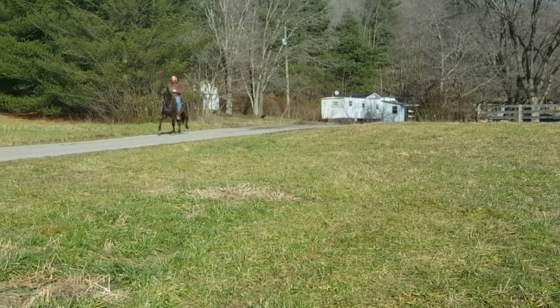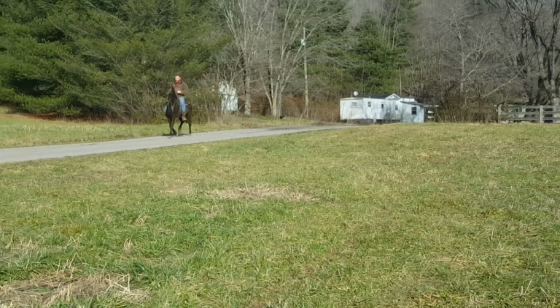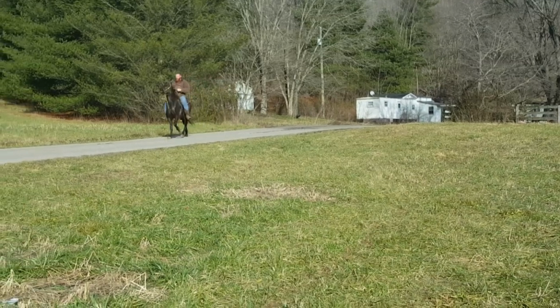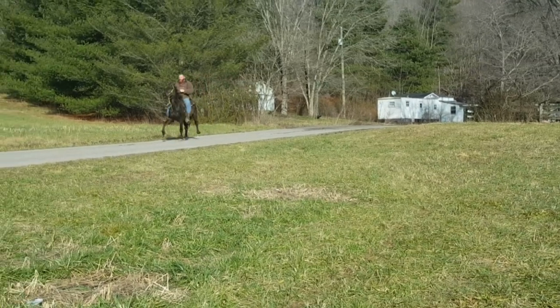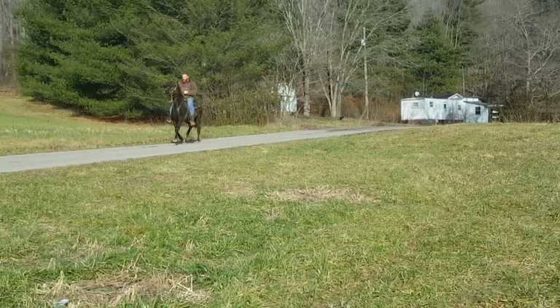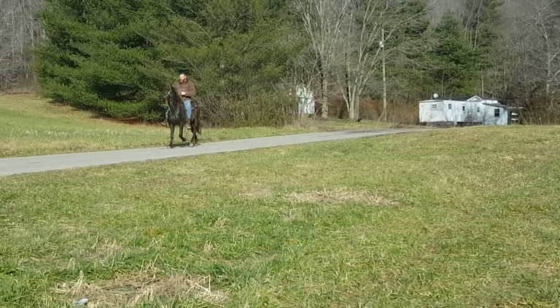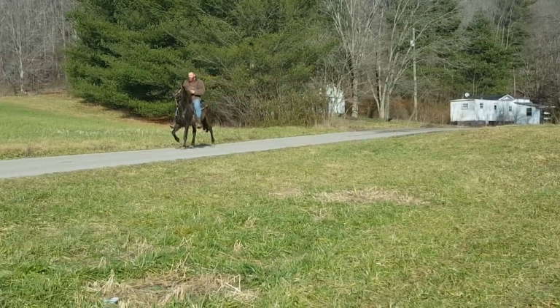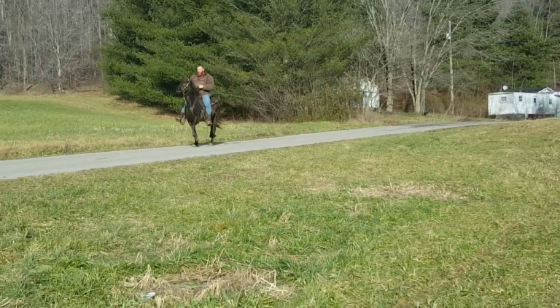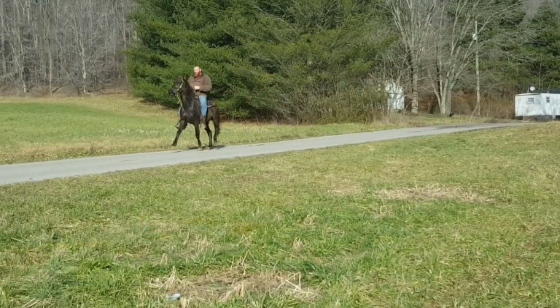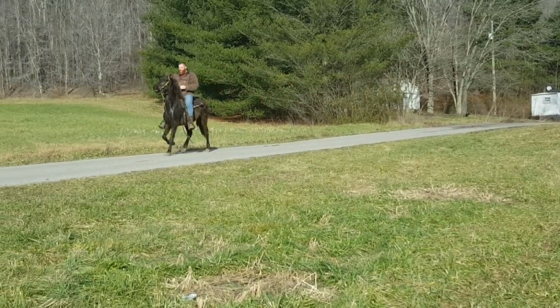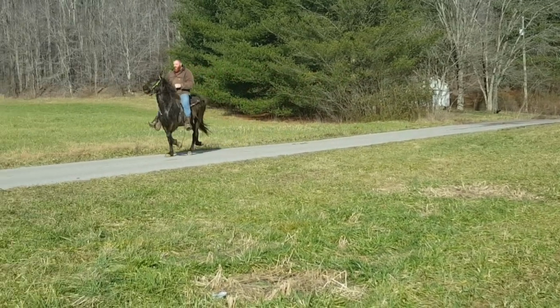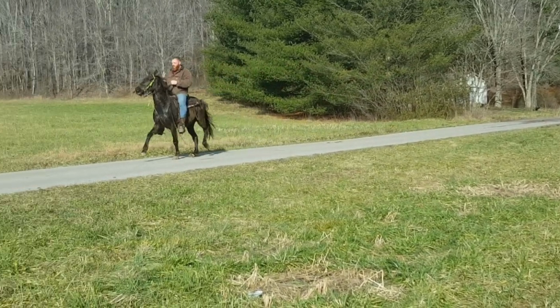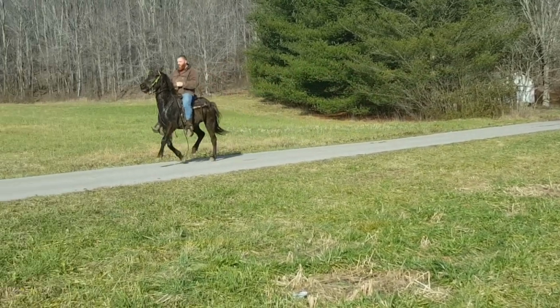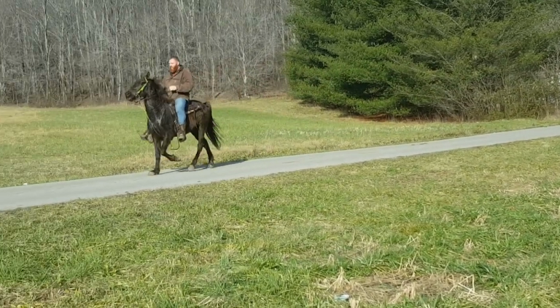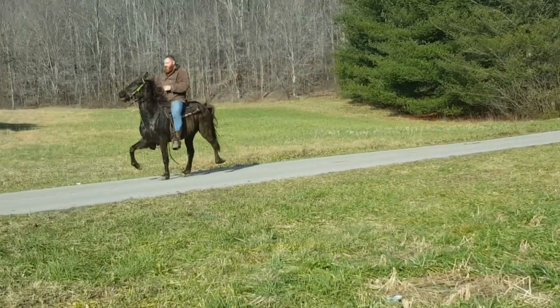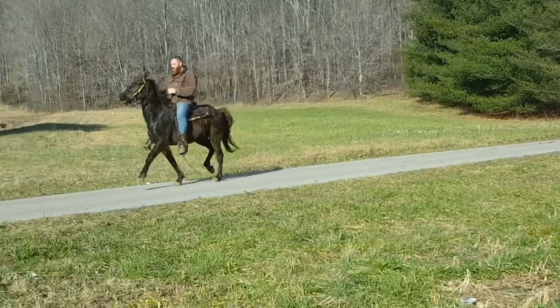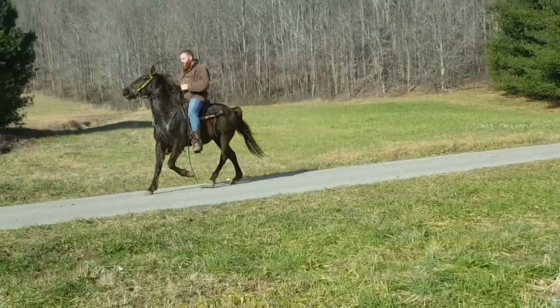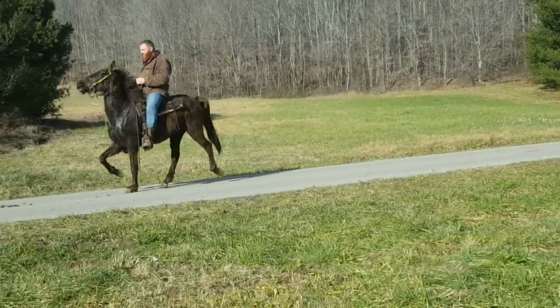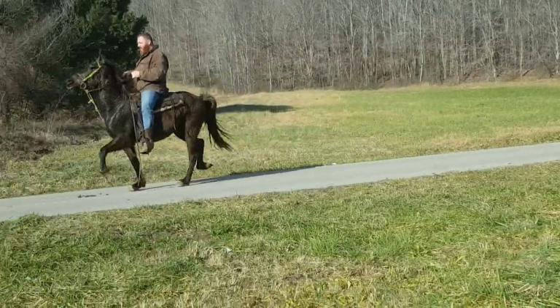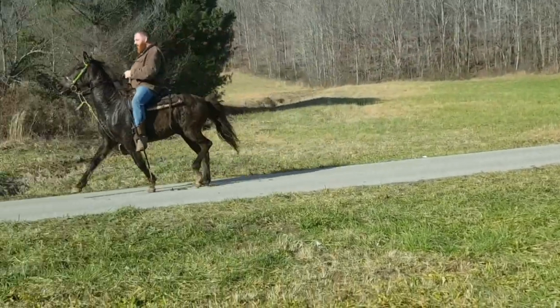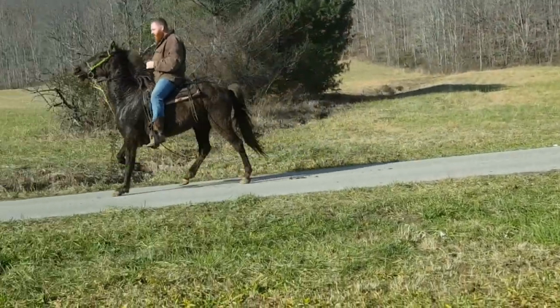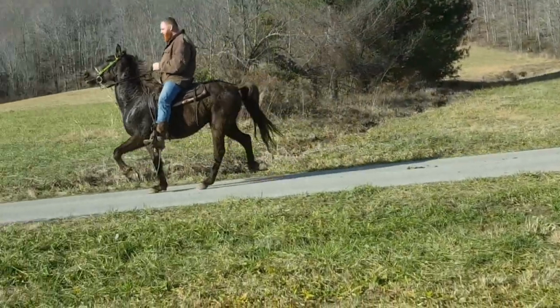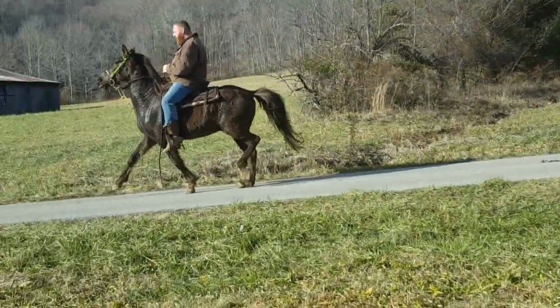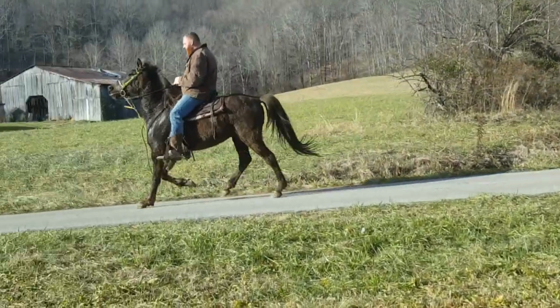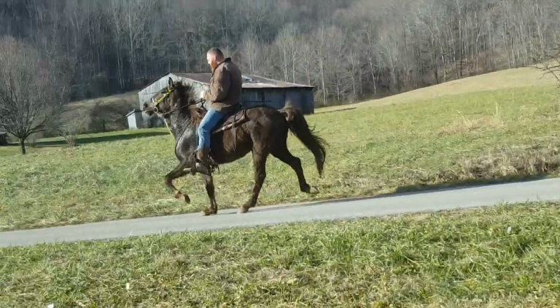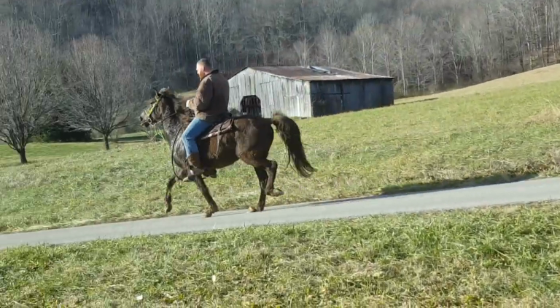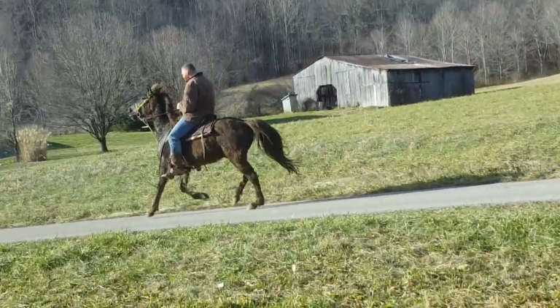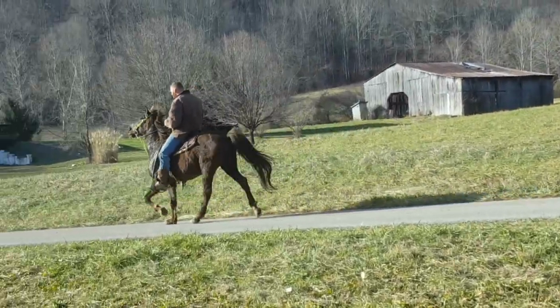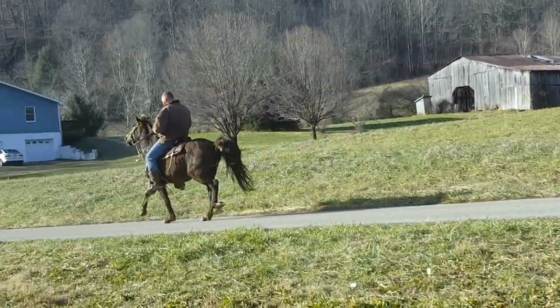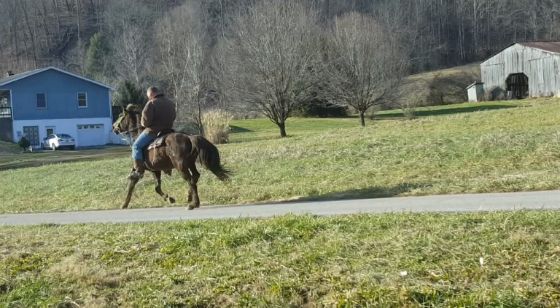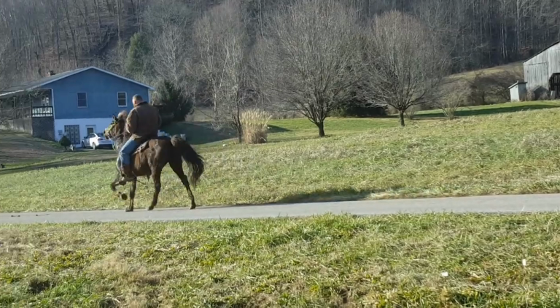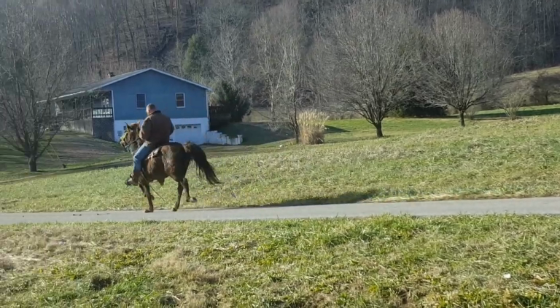I posted this video asking what gait this horse is performing, and my answer is this is the fox trot, or broken trot, or beginning stages of the rack right now.